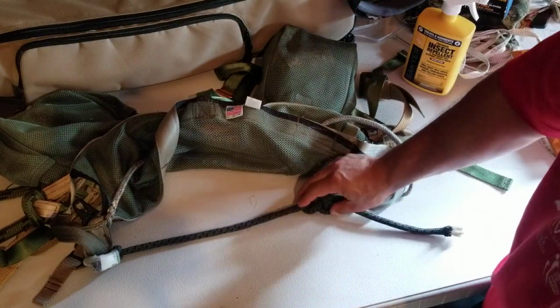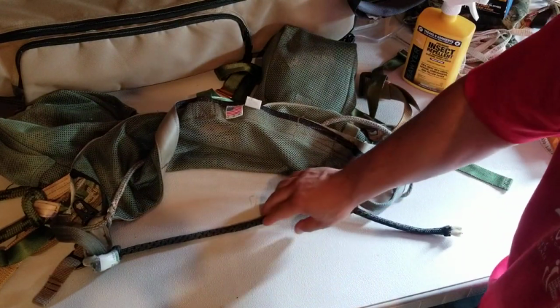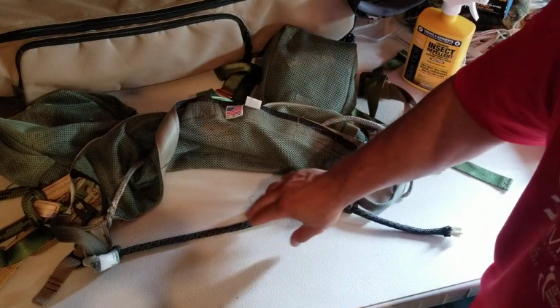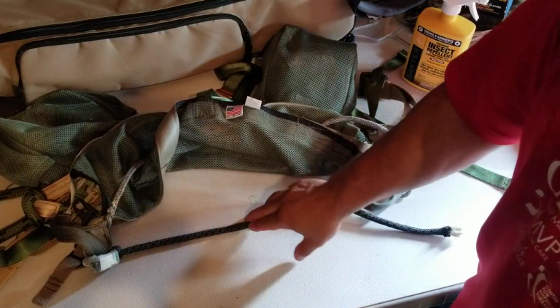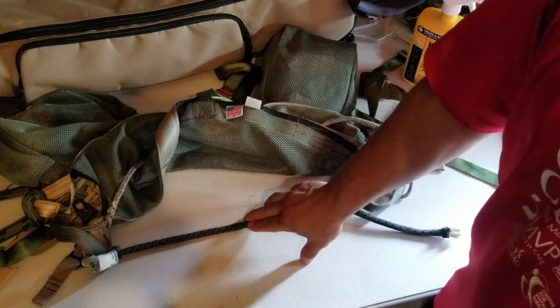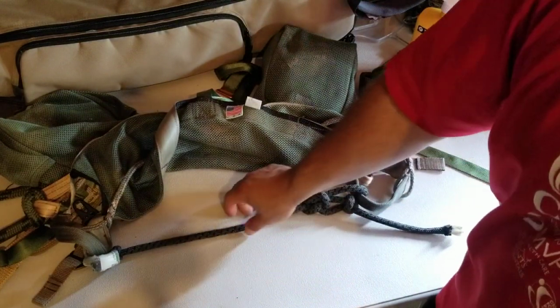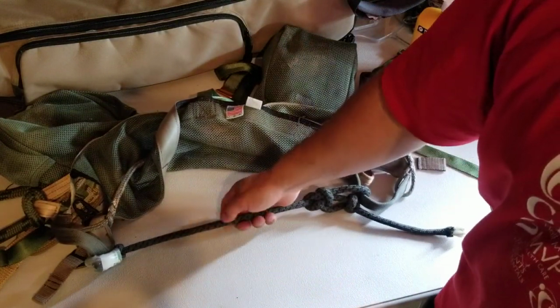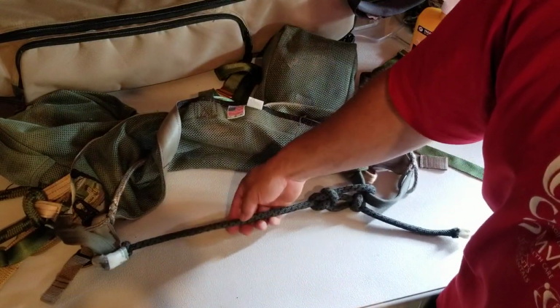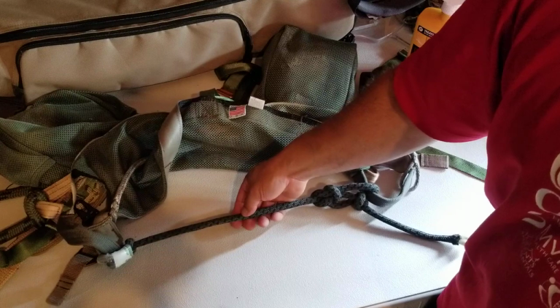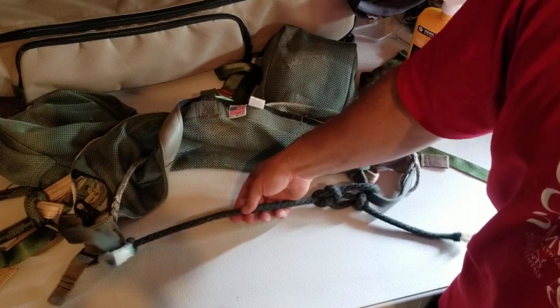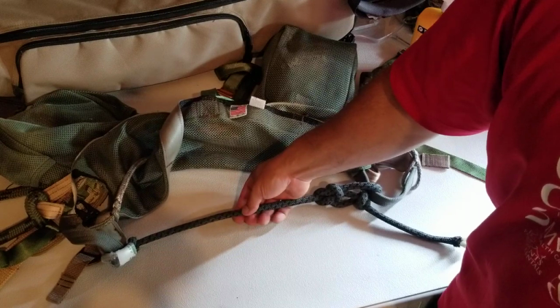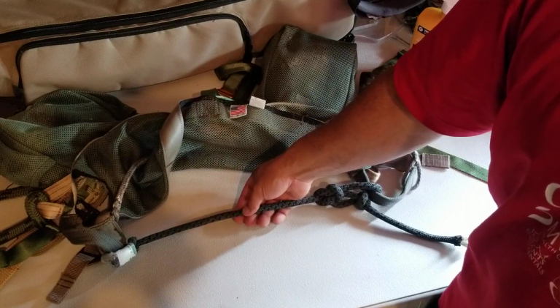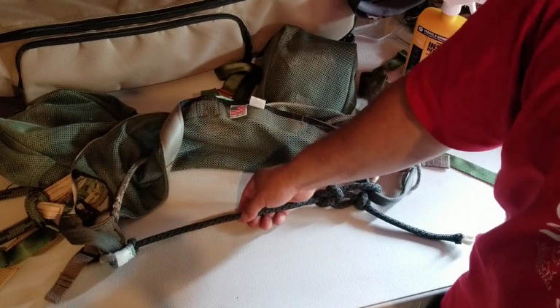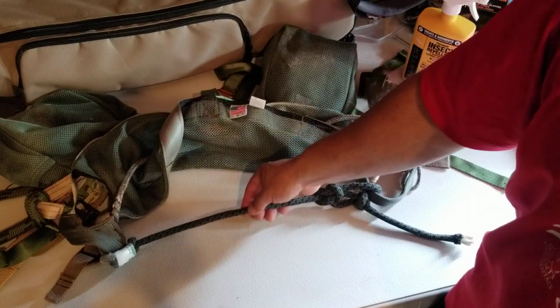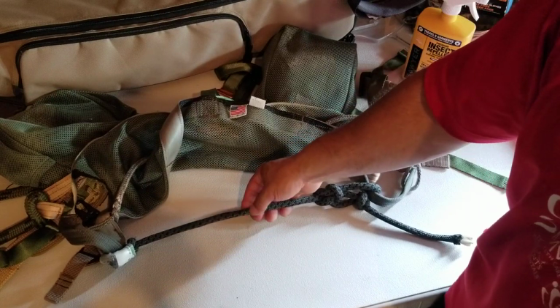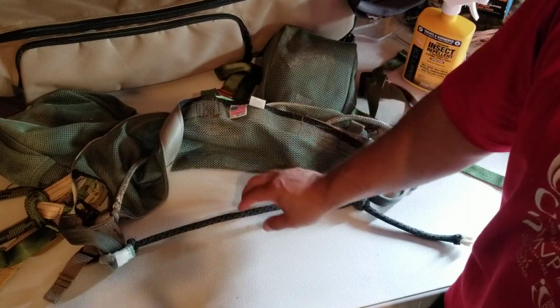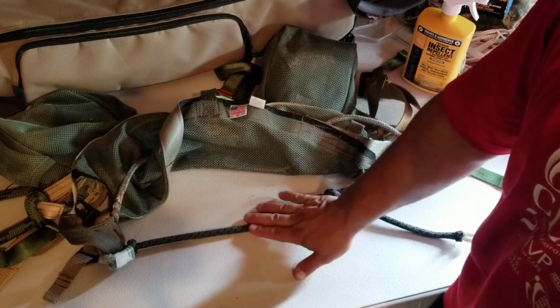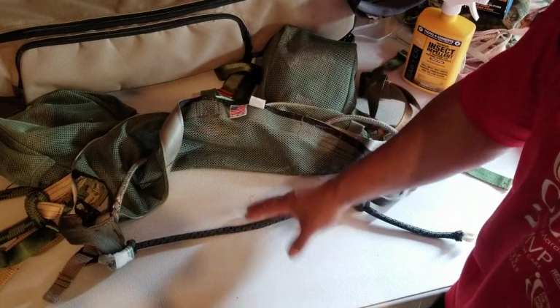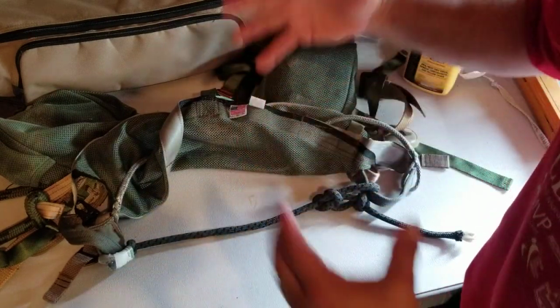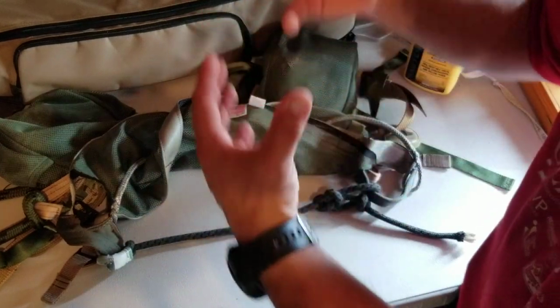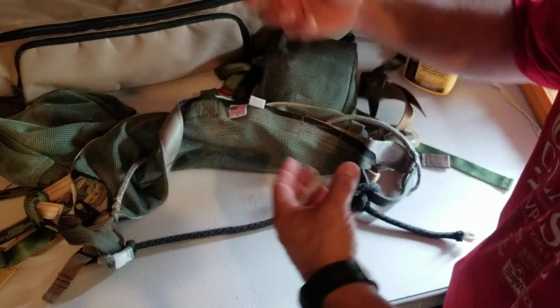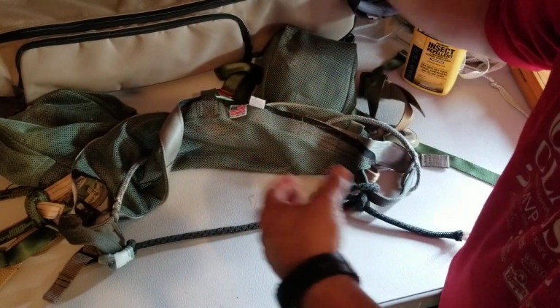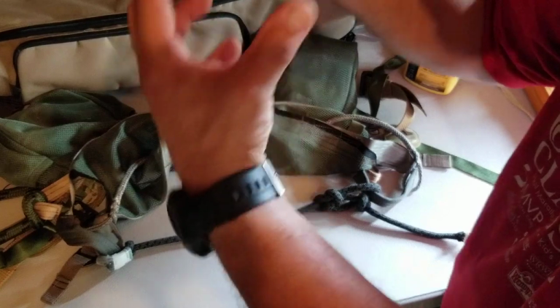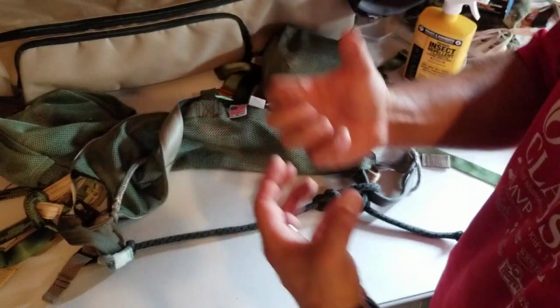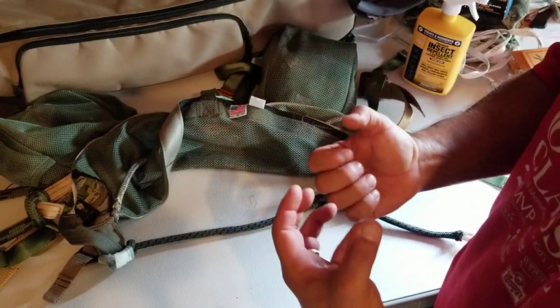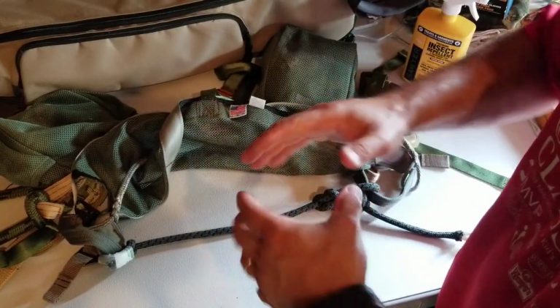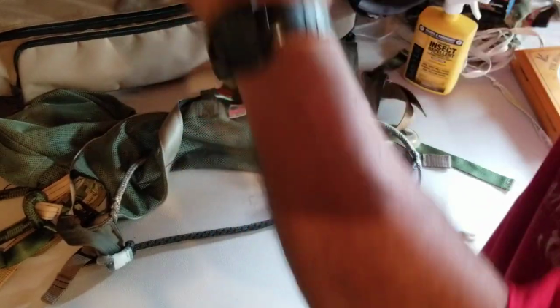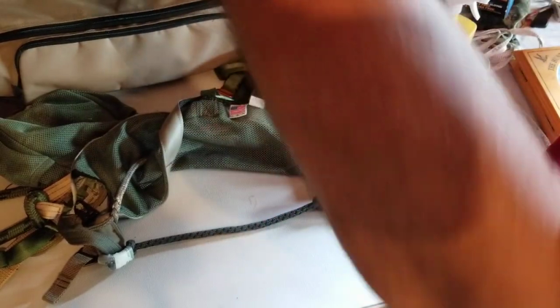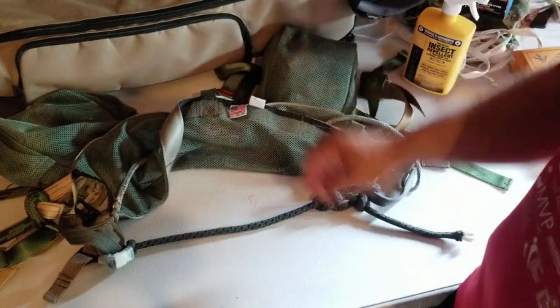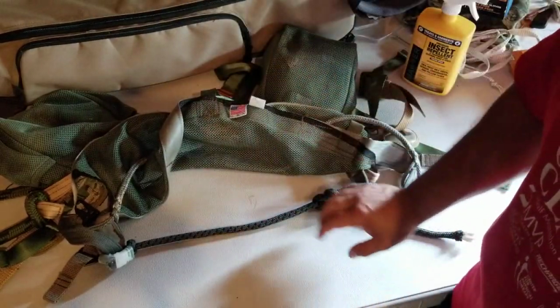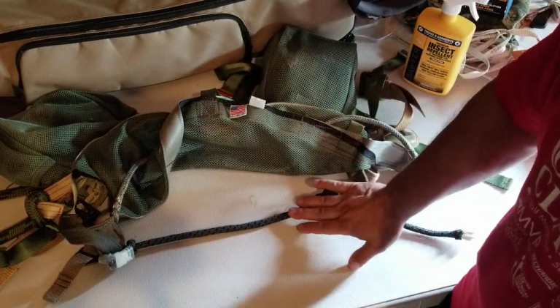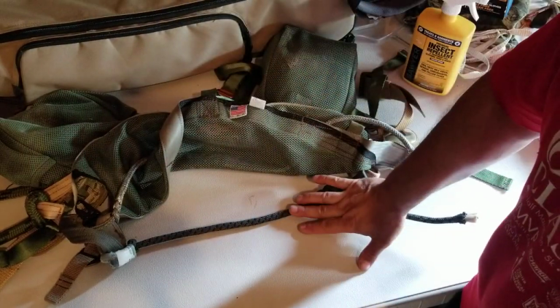If you're going to climb DRT, you're definitely going to want to use a short bridge instead of a long one, because you want to keep your Blake's hitch and everything closer to you. Otherwise you're going to be reaching and it's not going to work too well.